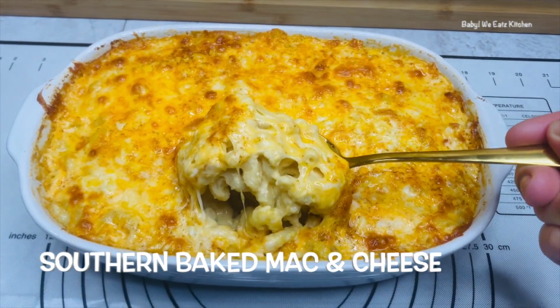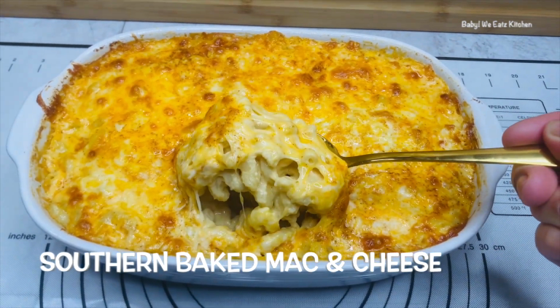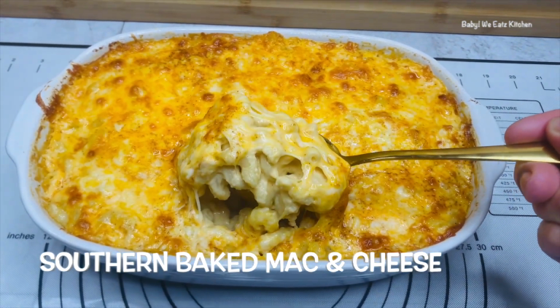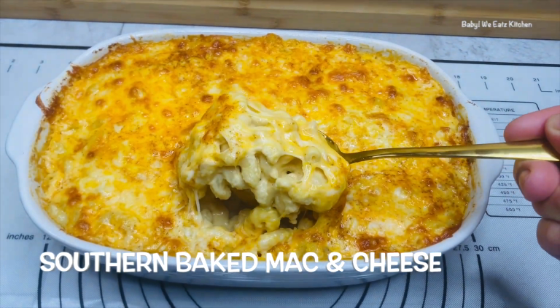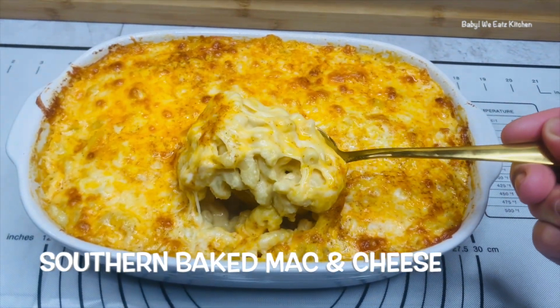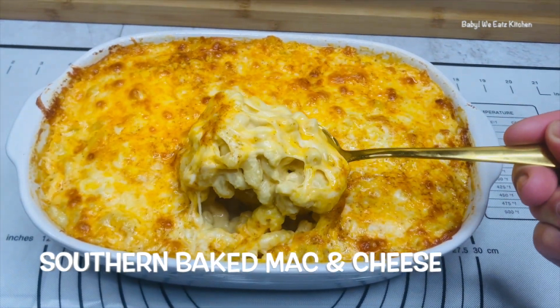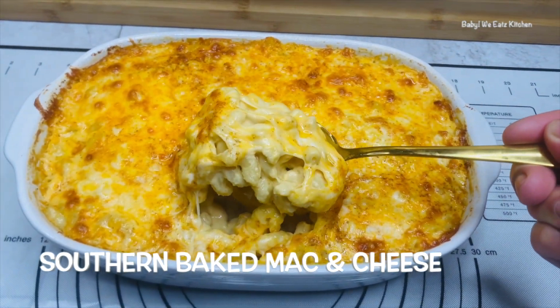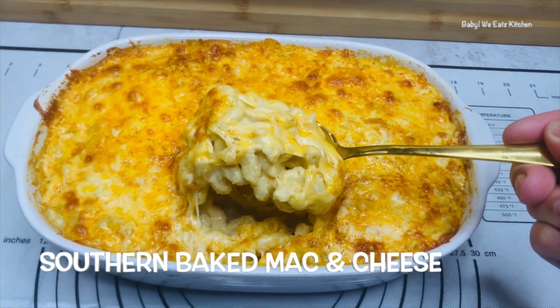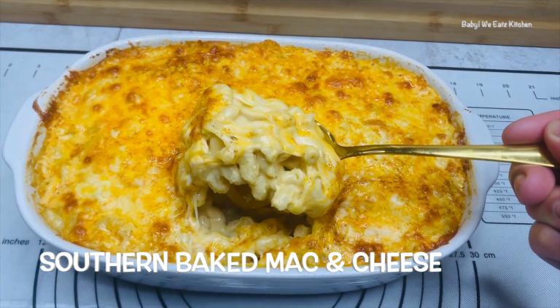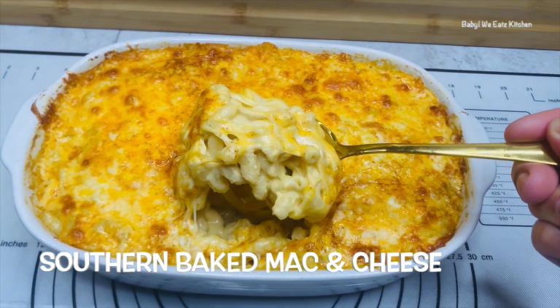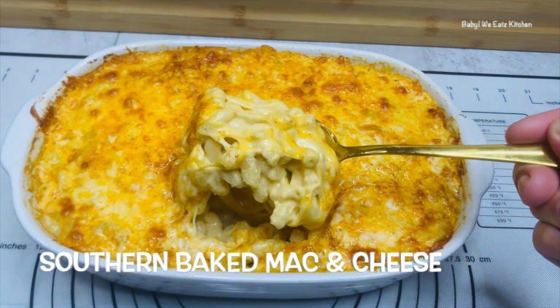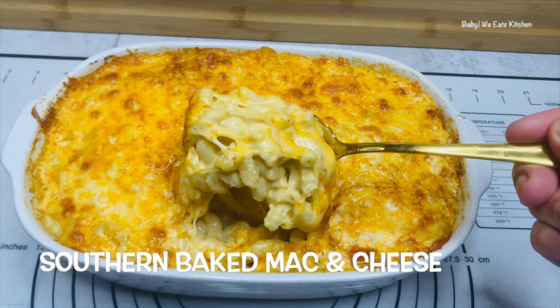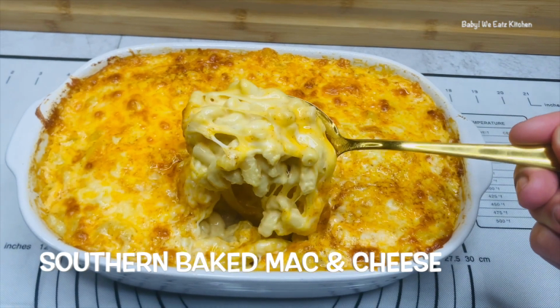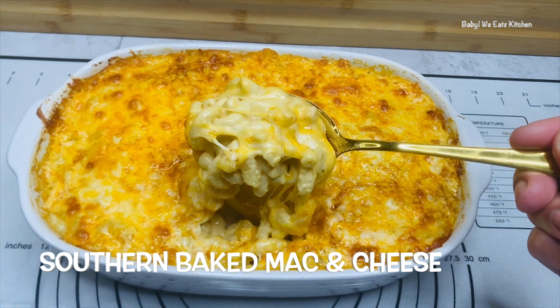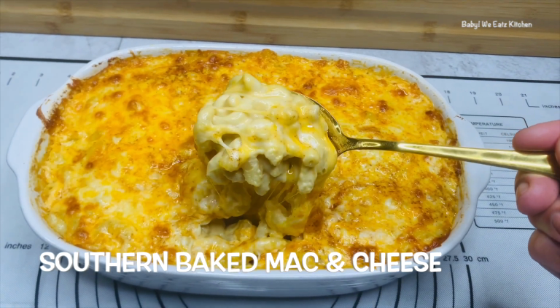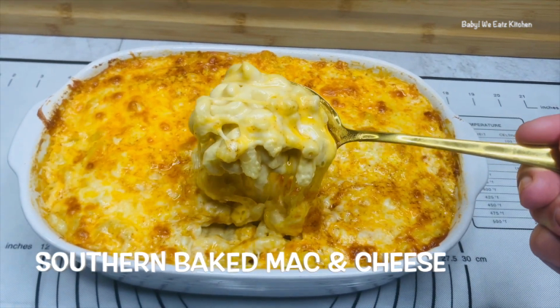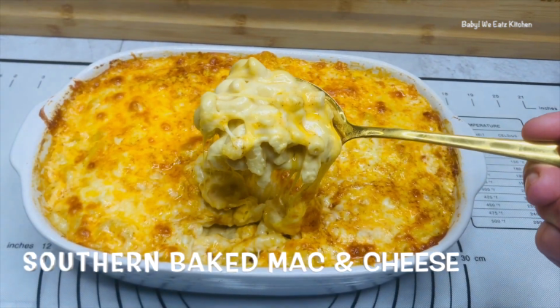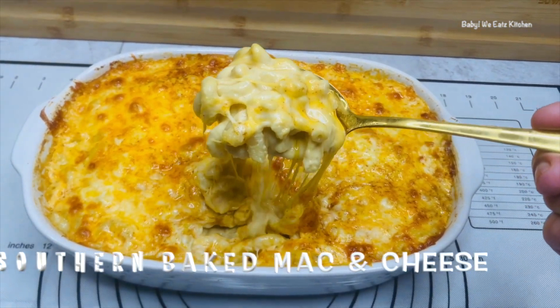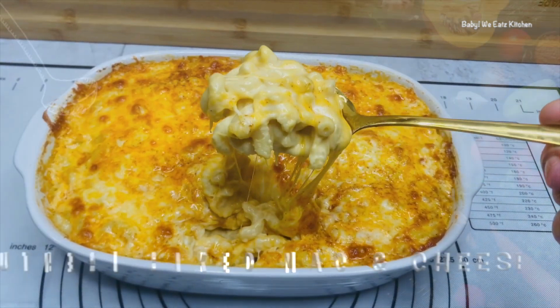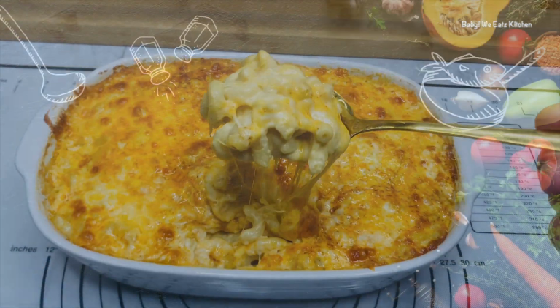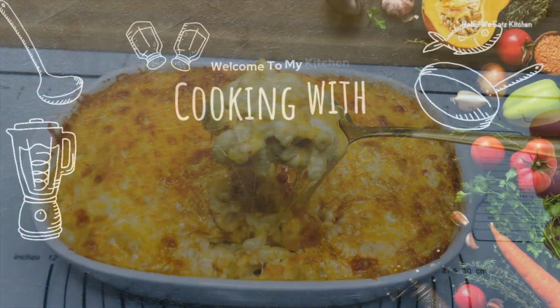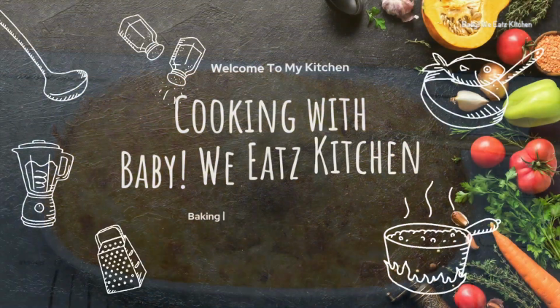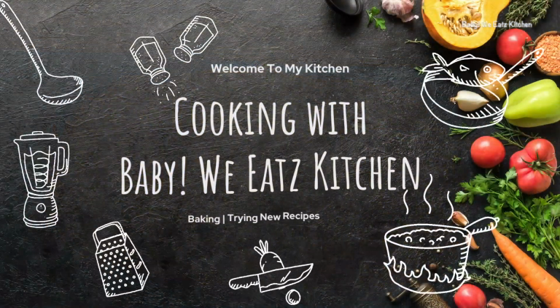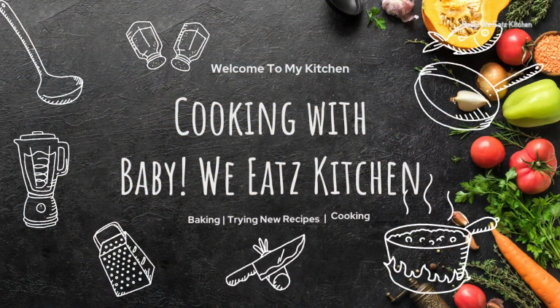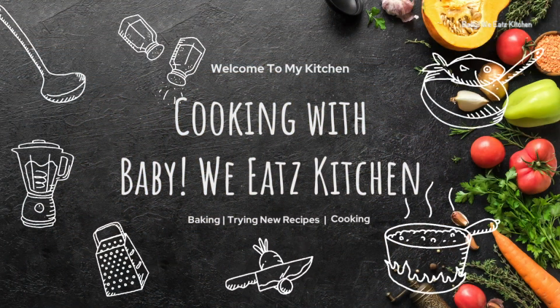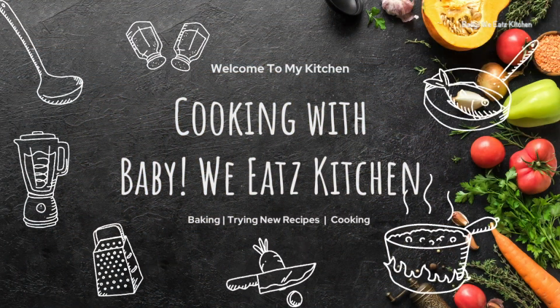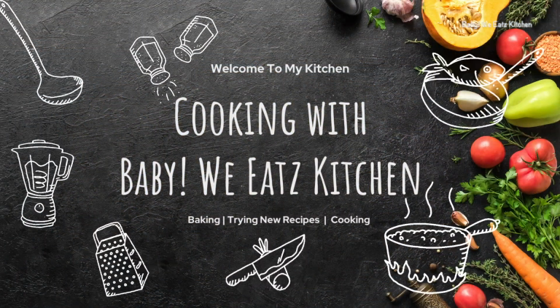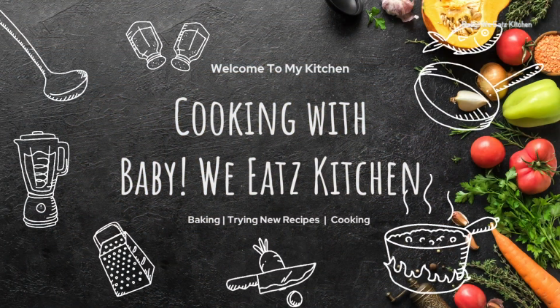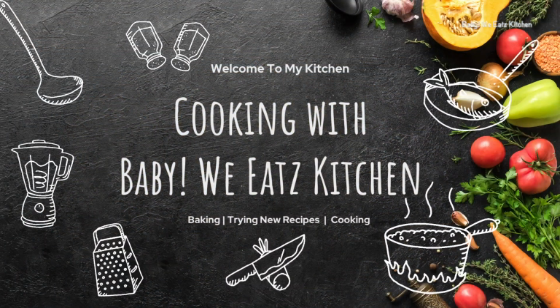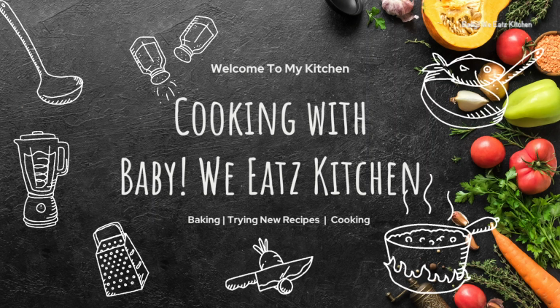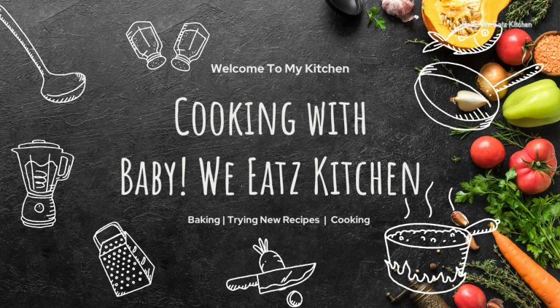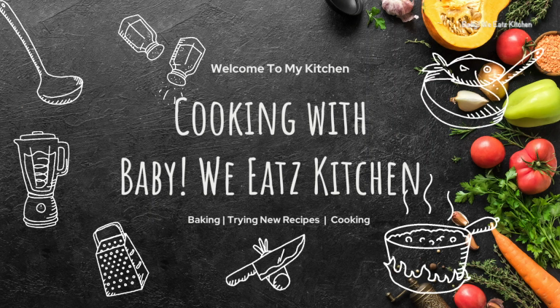Hello and welcome back to Baby We Eats. Today we are making Southern Baked Mac and Cheese.